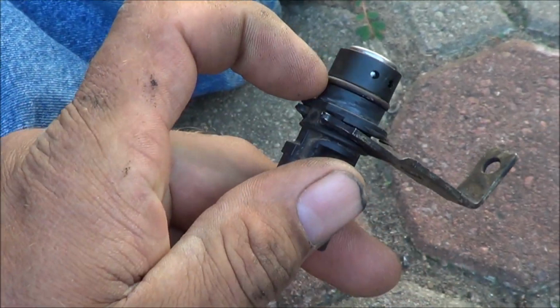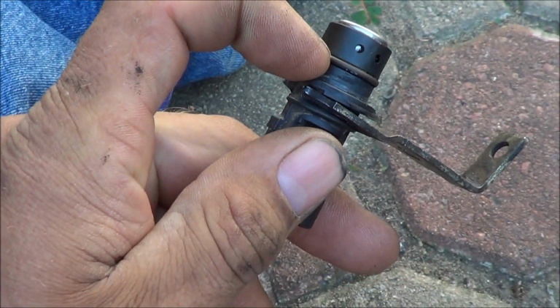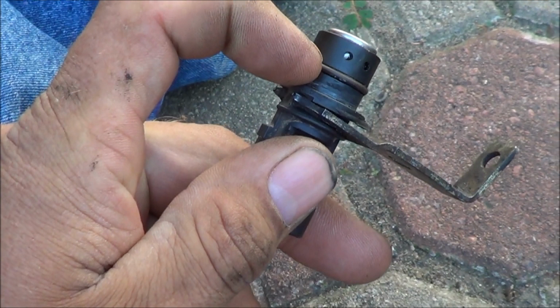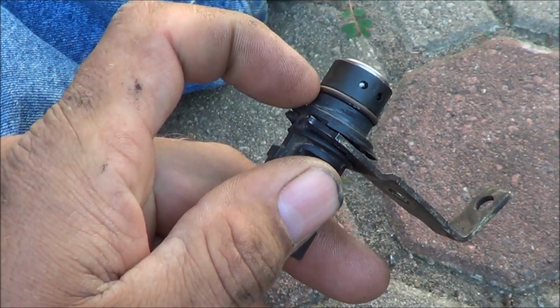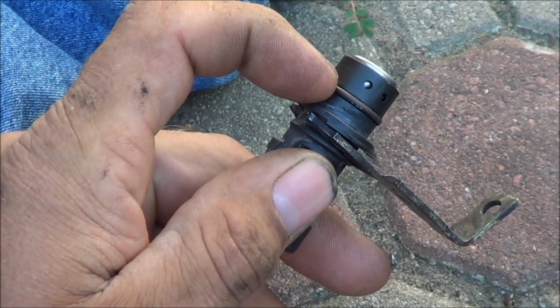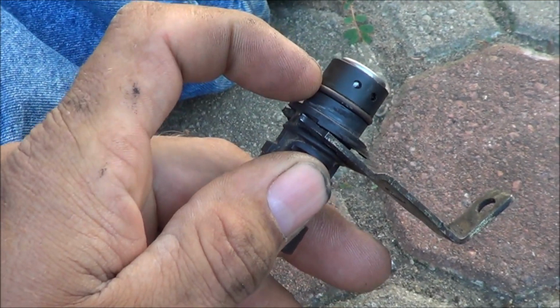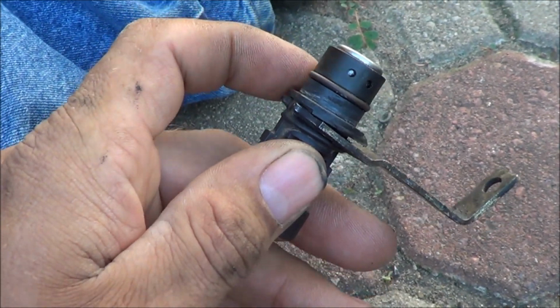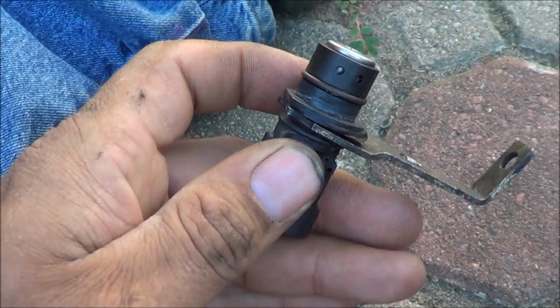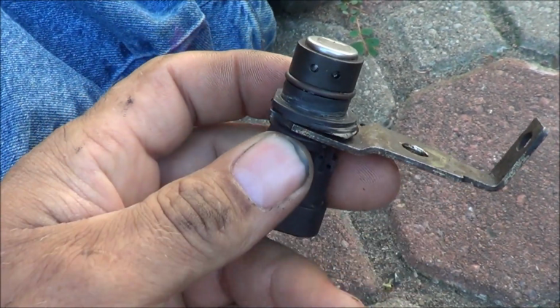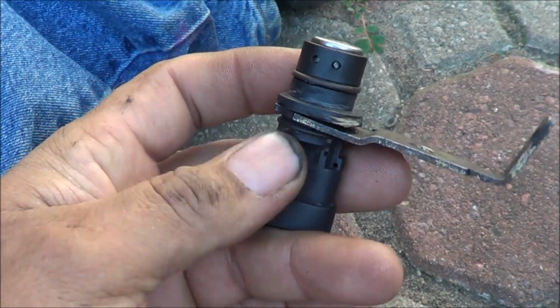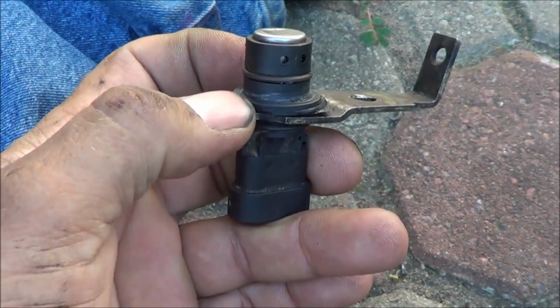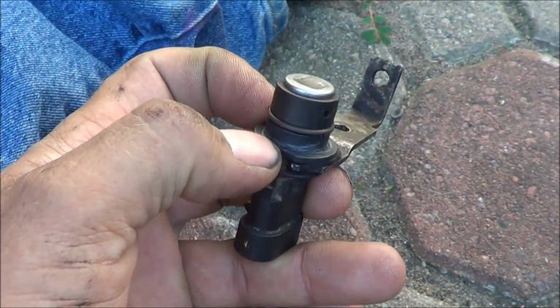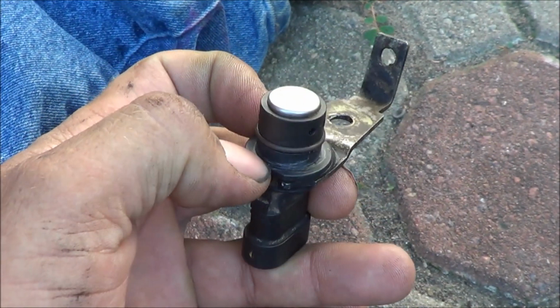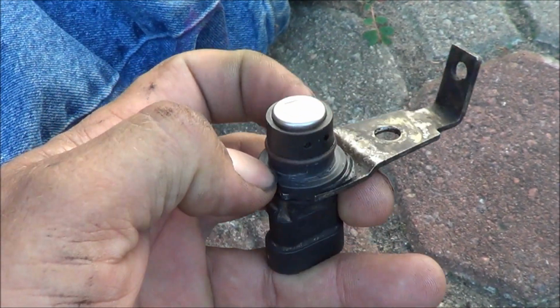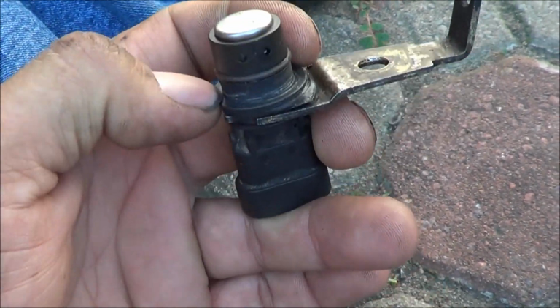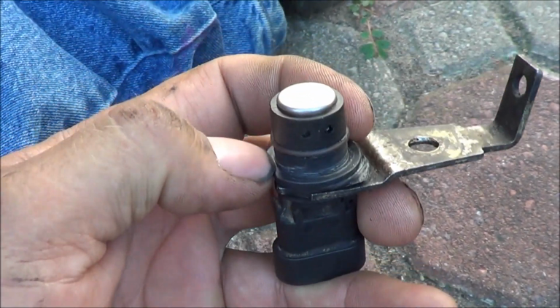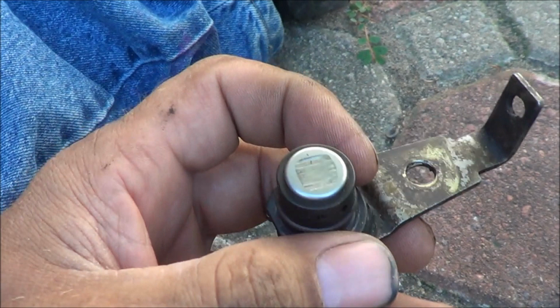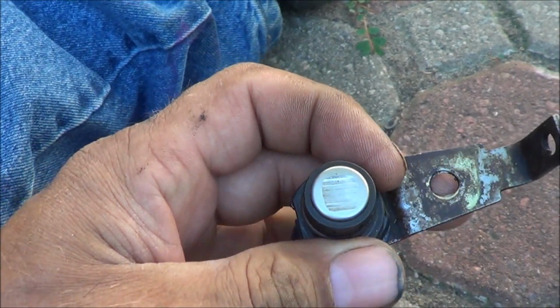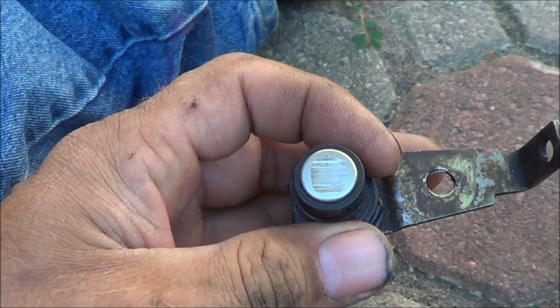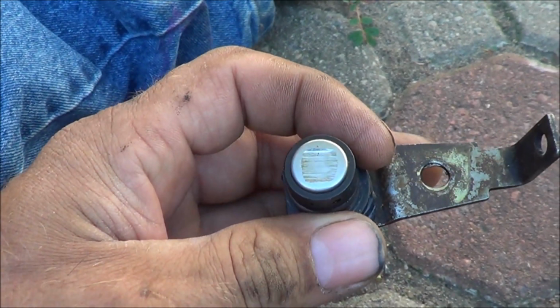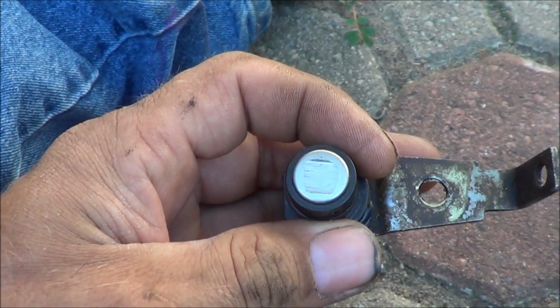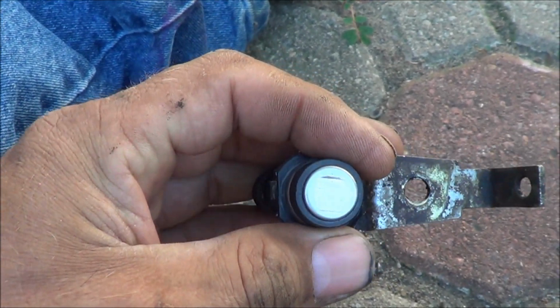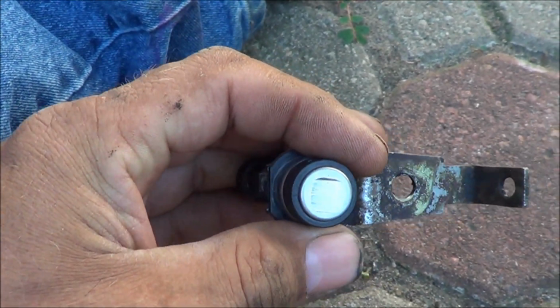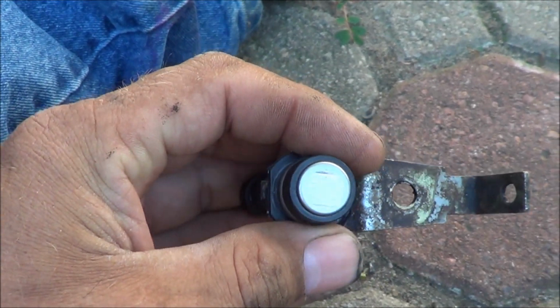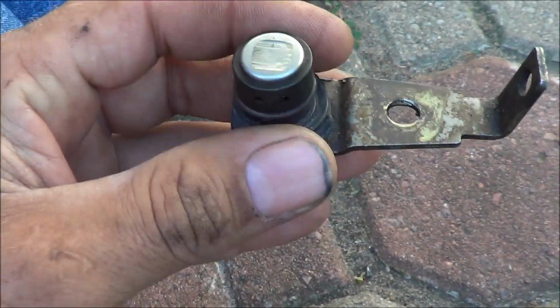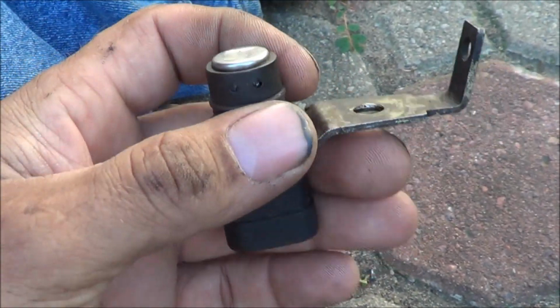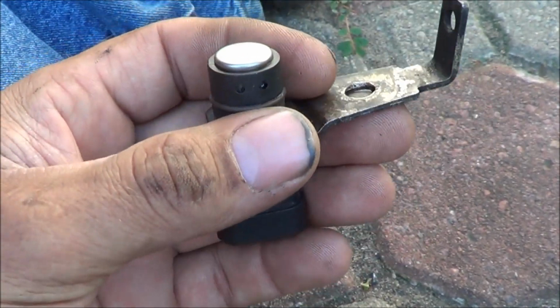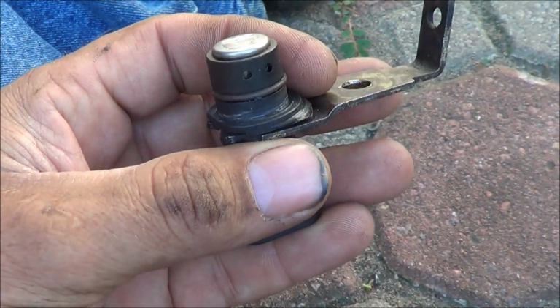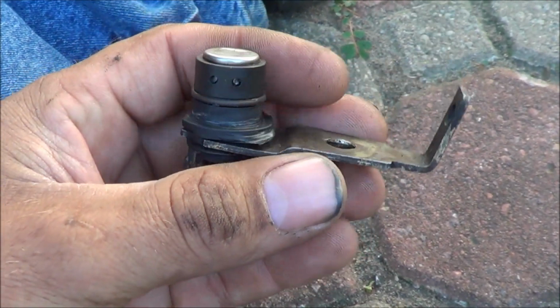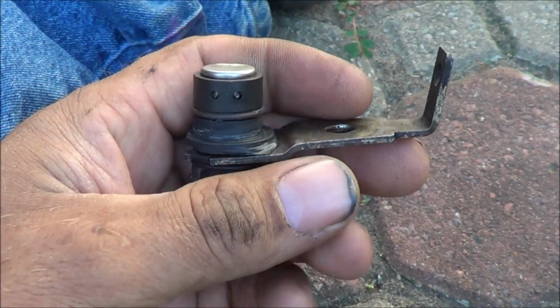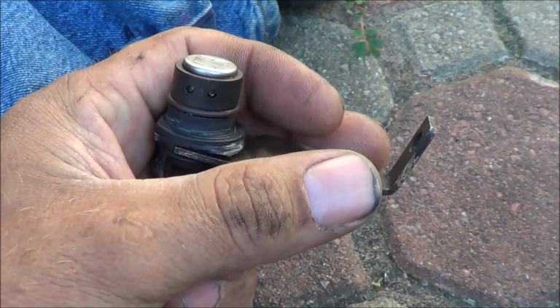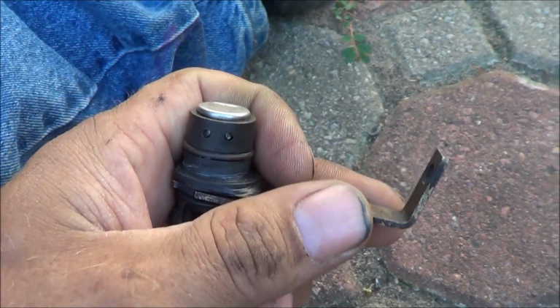There's an O-ring around the side of it here, and that's what seals it. There's a little plastic flange here that goes up. You put this up in there and tighten the bolt down, and it should be good to go.